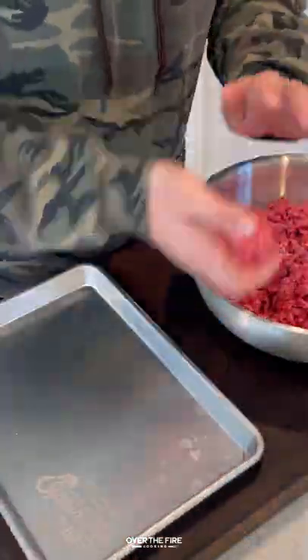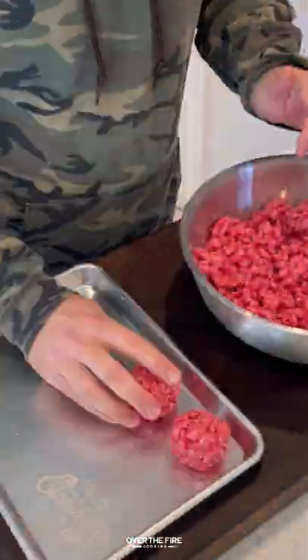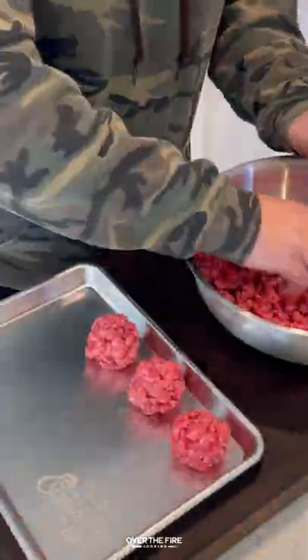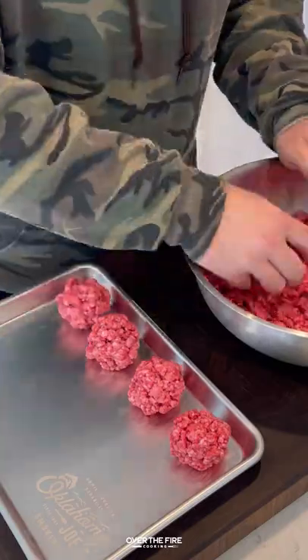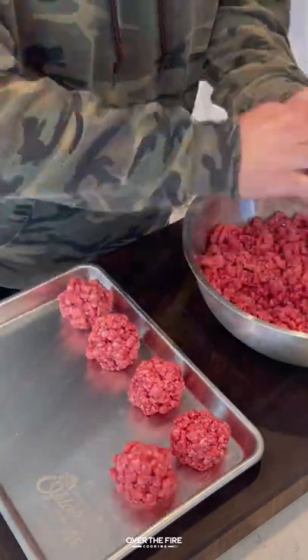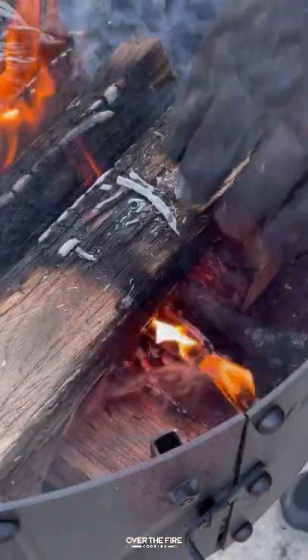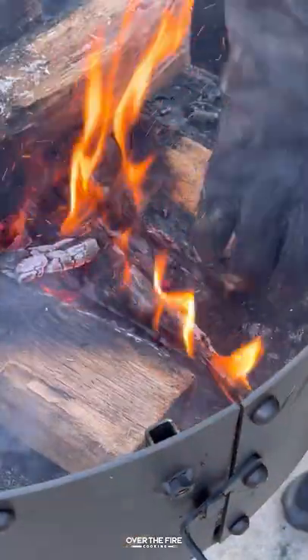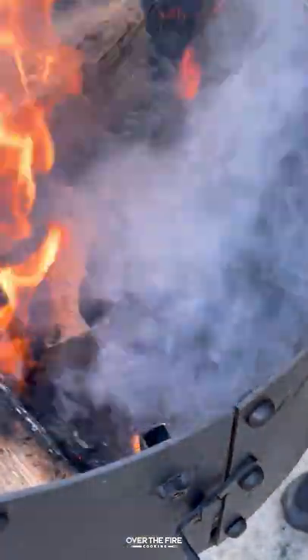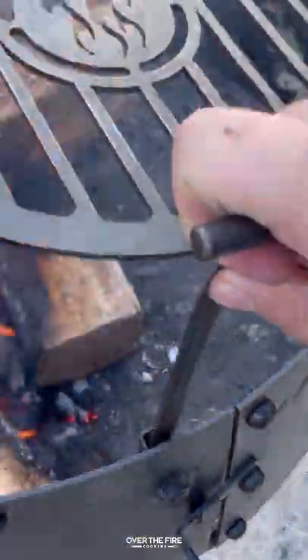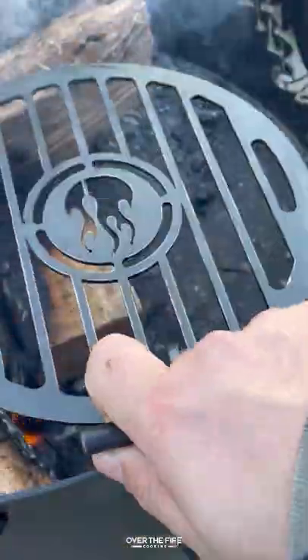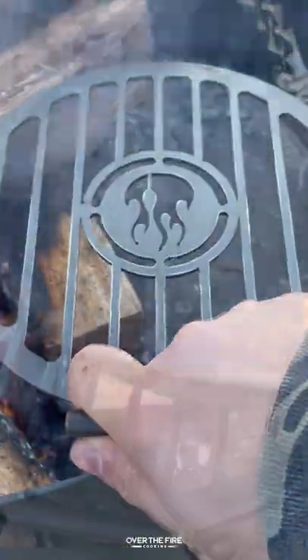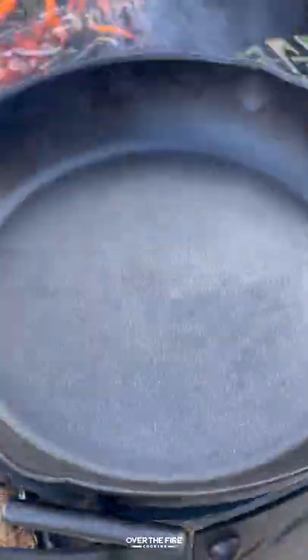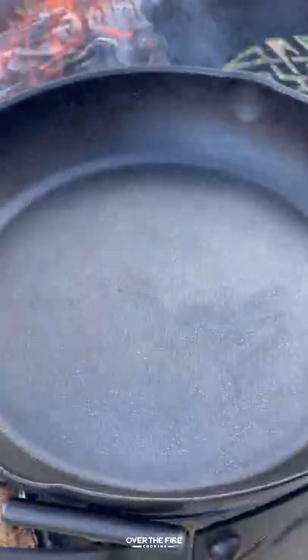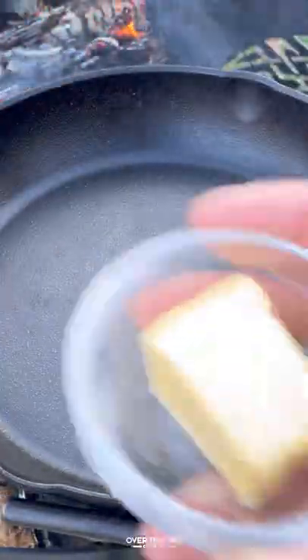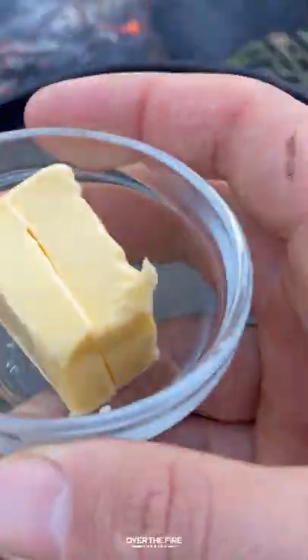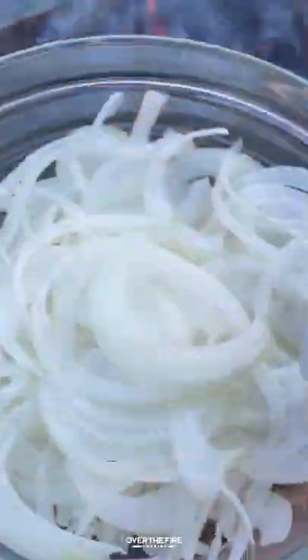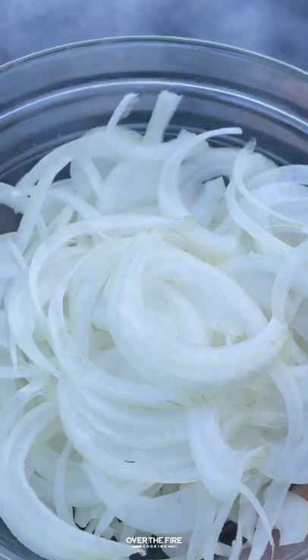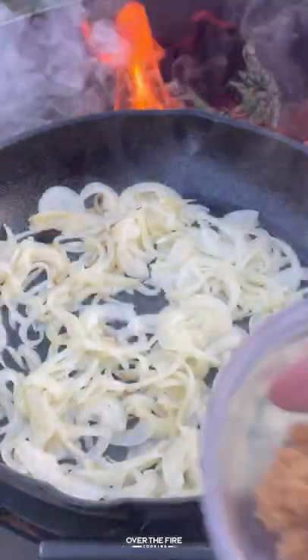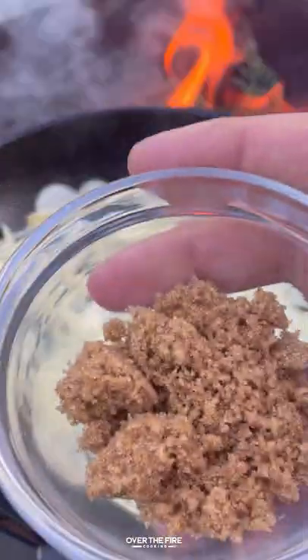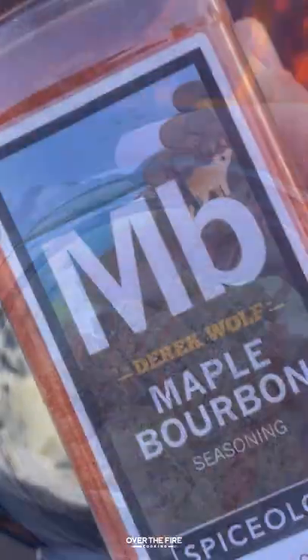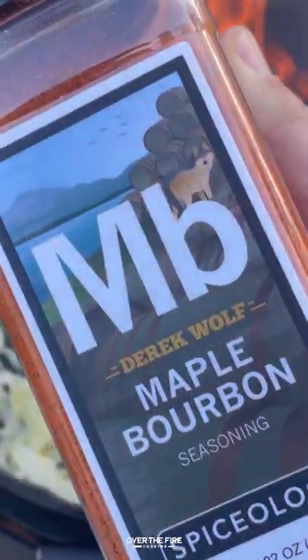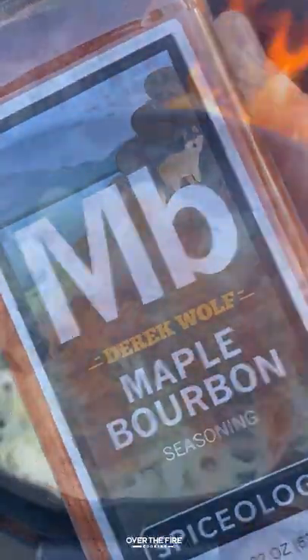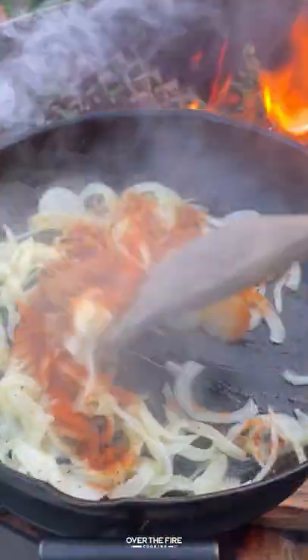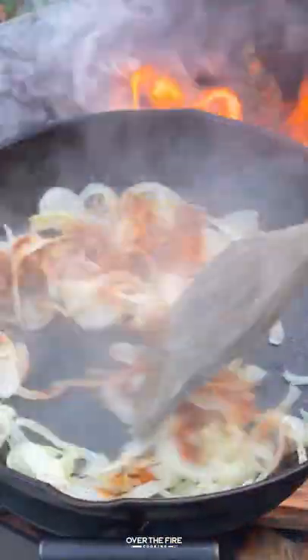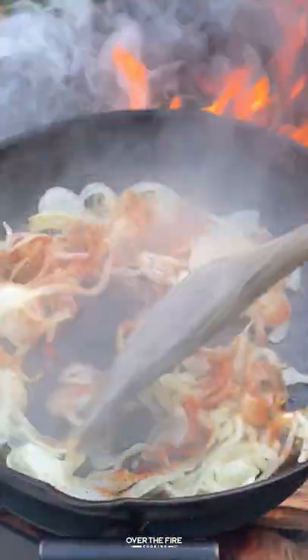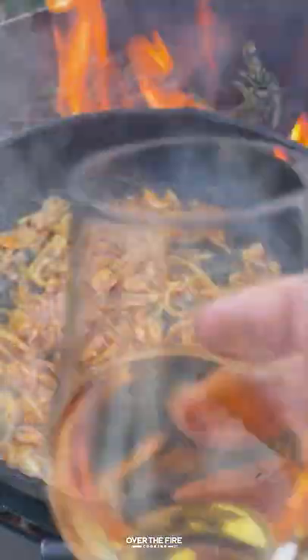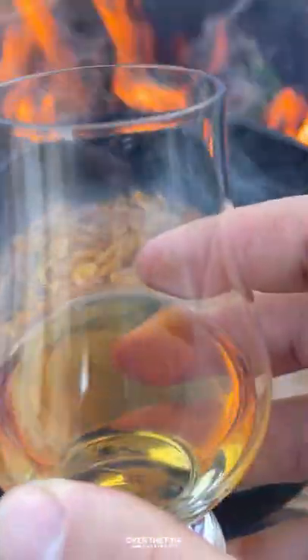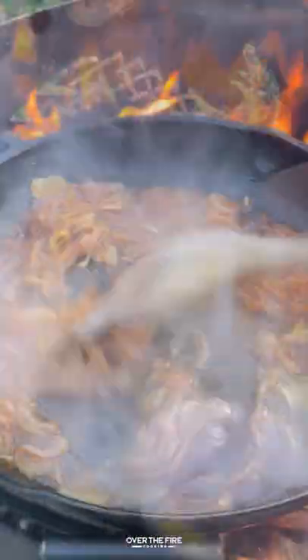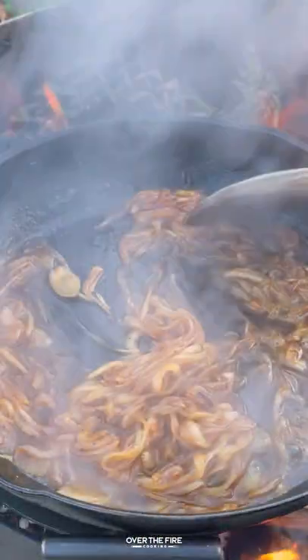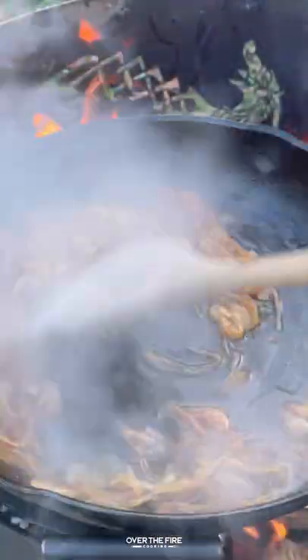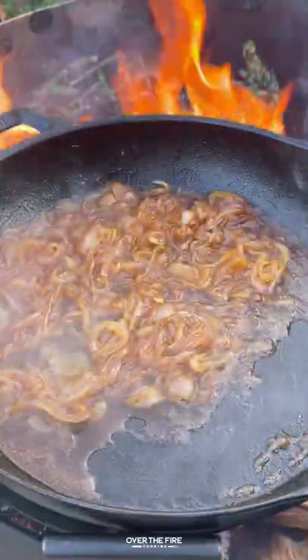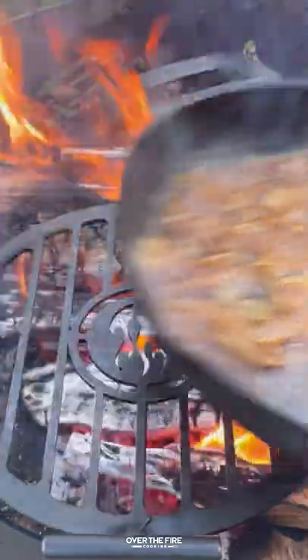I'm going to grind up some short rib and chuck roast to make my own smash burgers. Then I'll preheat a skillet and make some maple bourbon onions, mixing it all together until they are well caramelized.